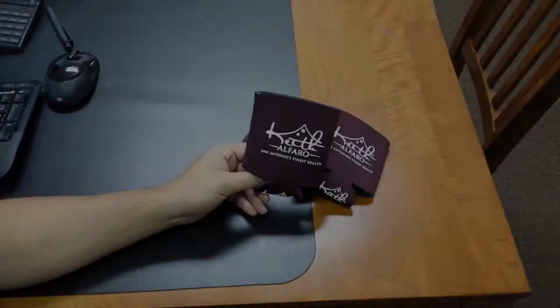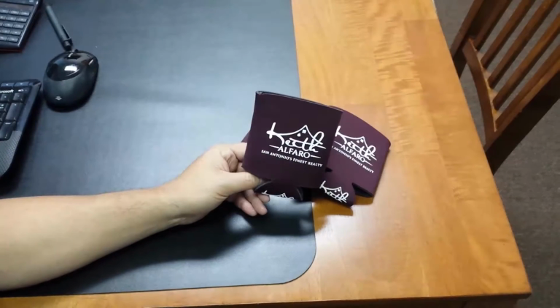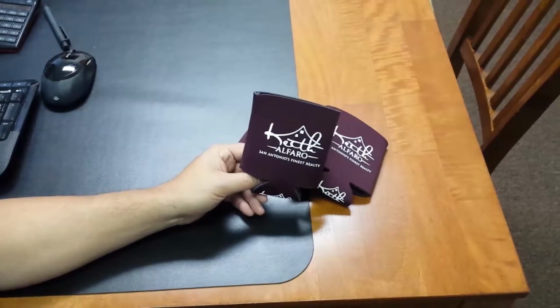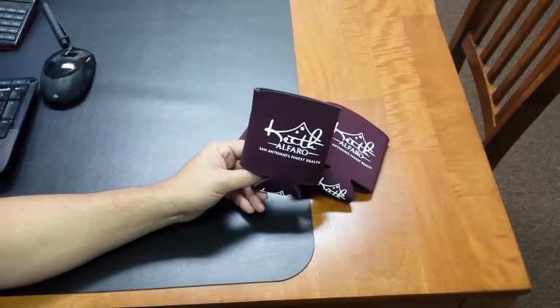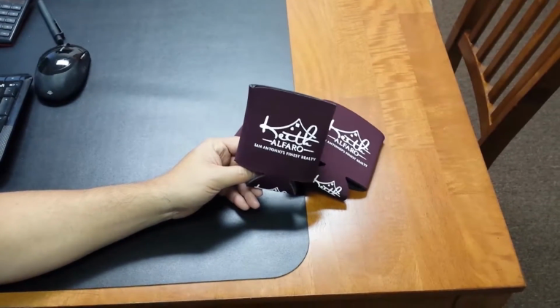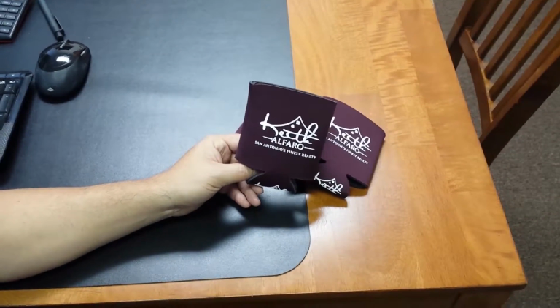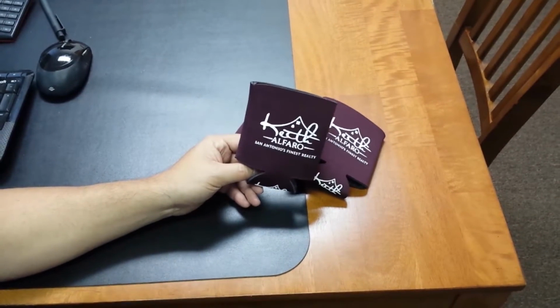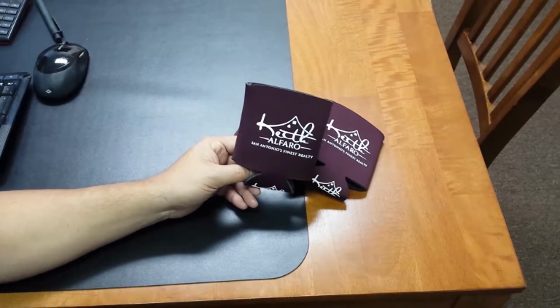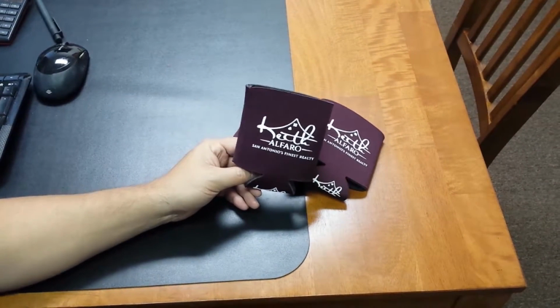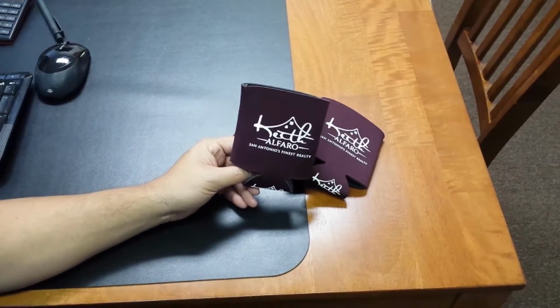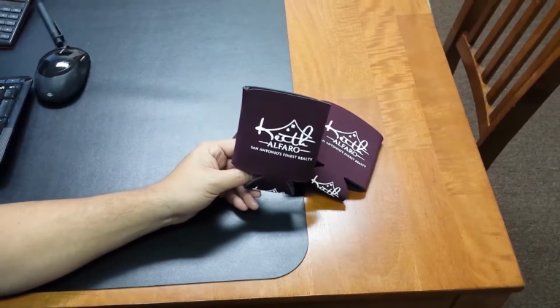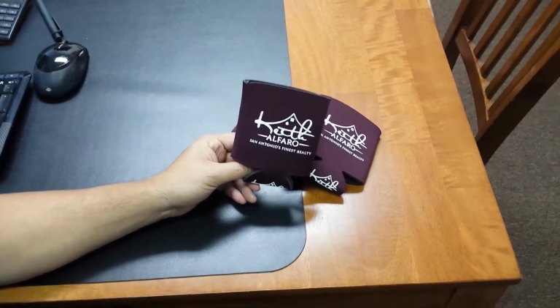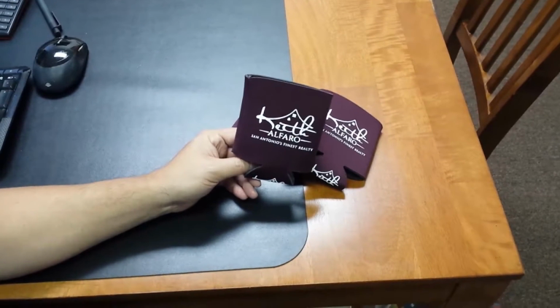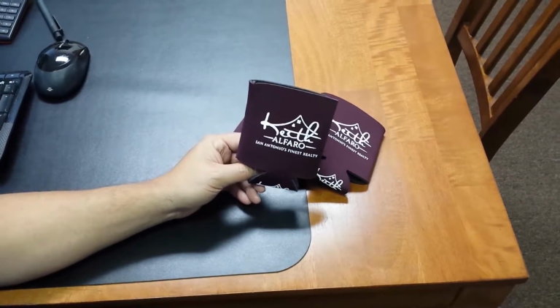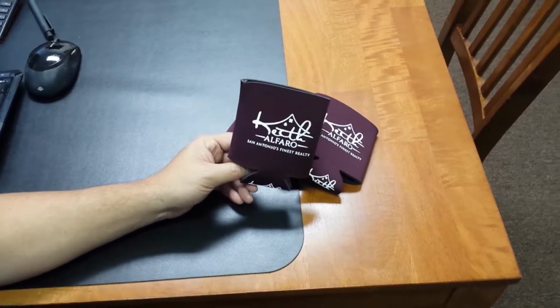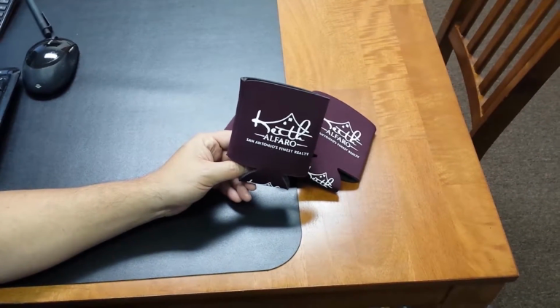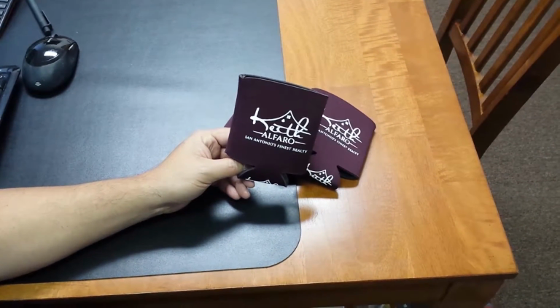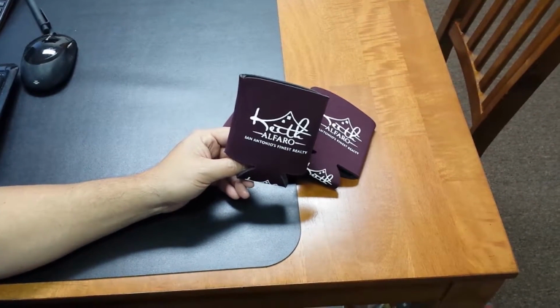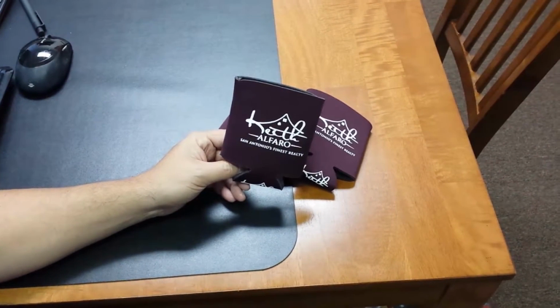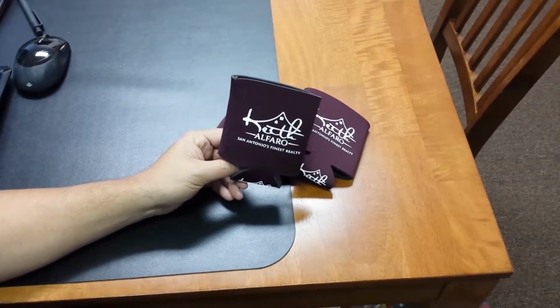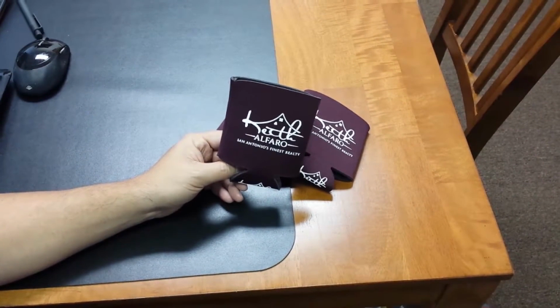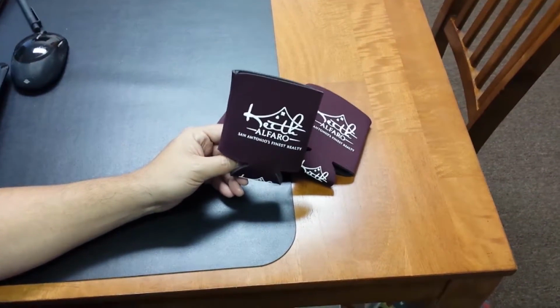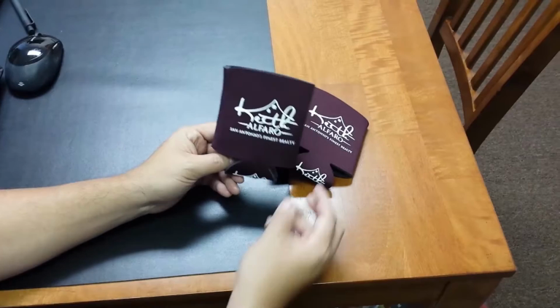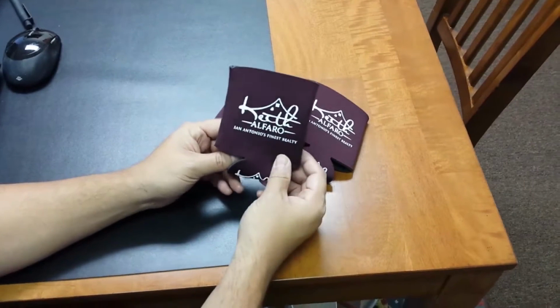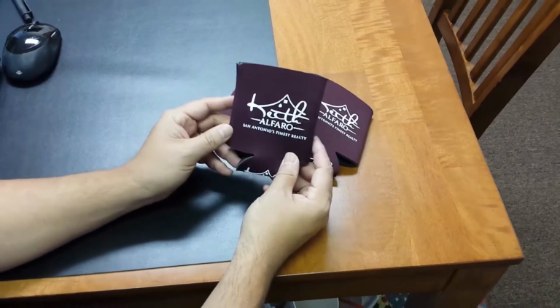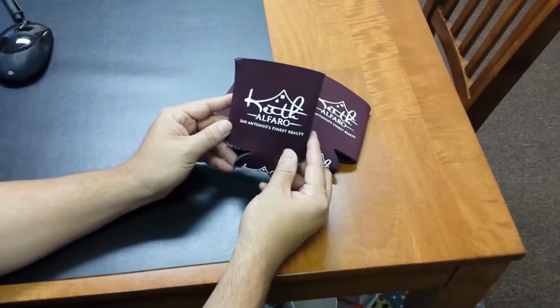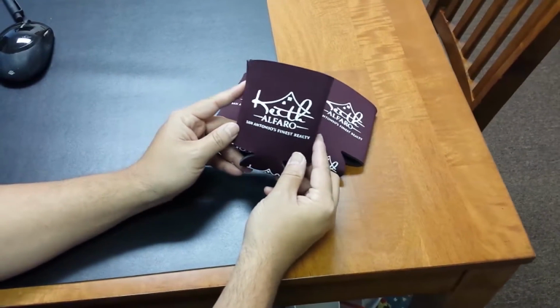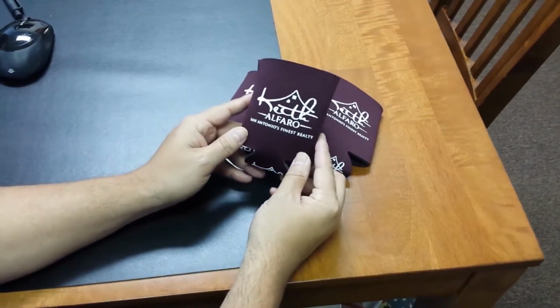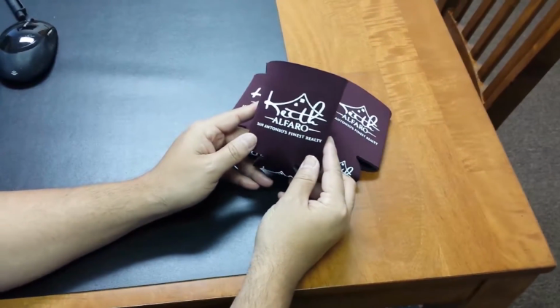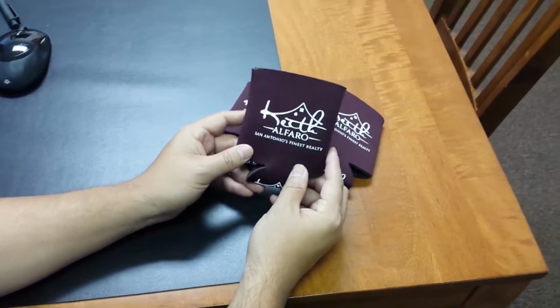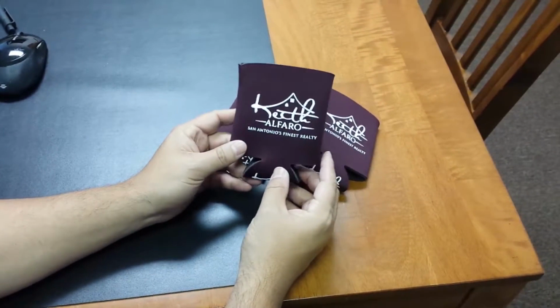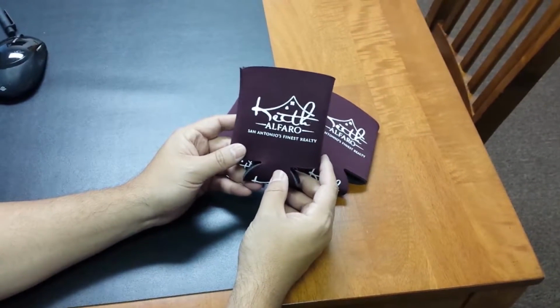We wanted to take a quick second and showcase our Econo line for koozies. These are actually our most popular koozies because we offer them in 22 different stock colors. This is our burgundy color from our friends at Keith Alfaro Realty.